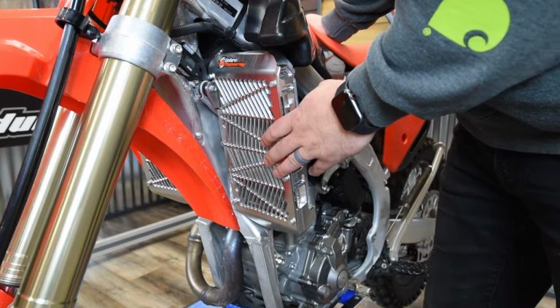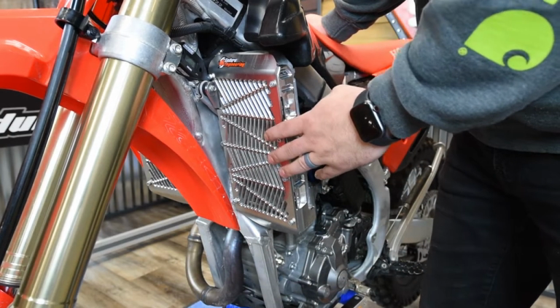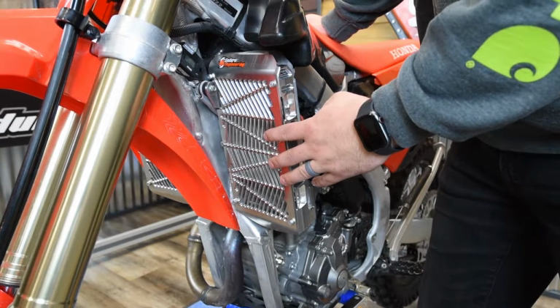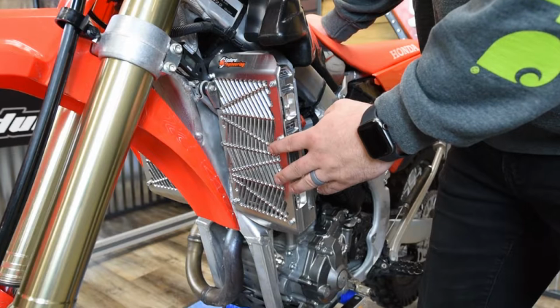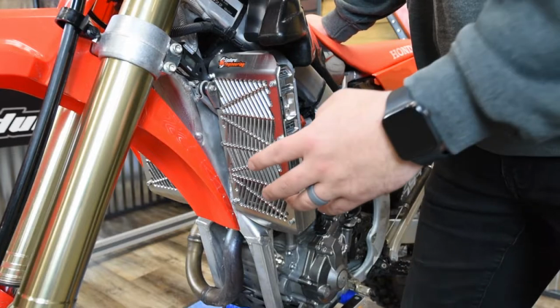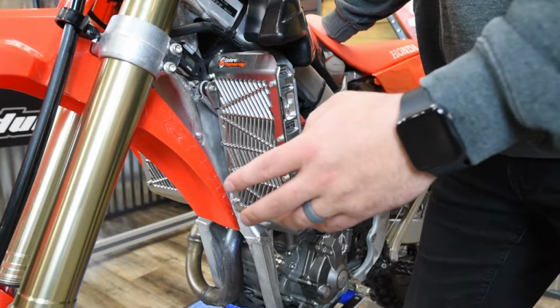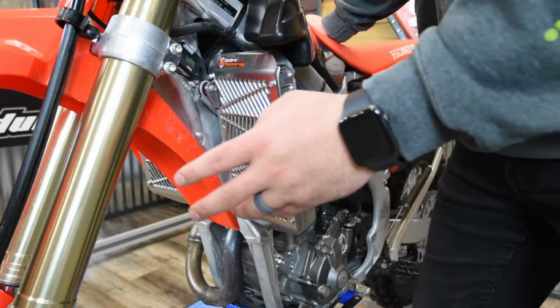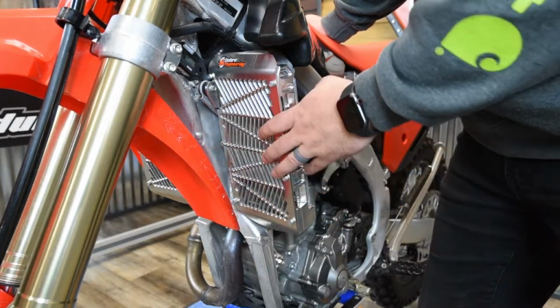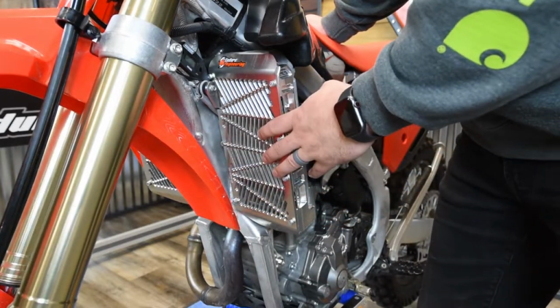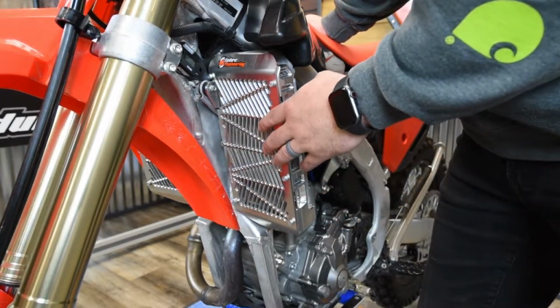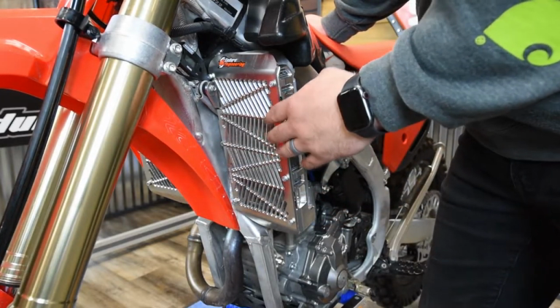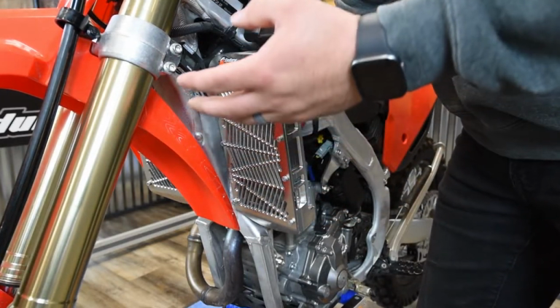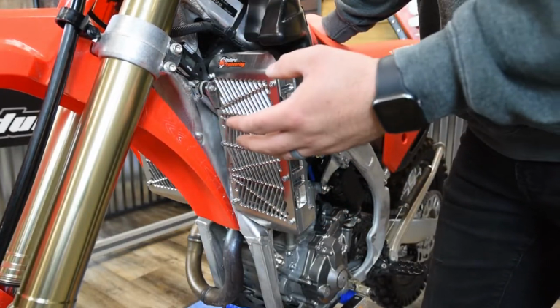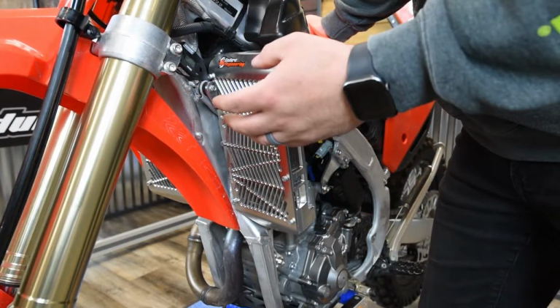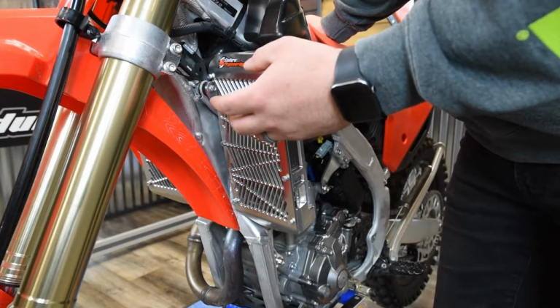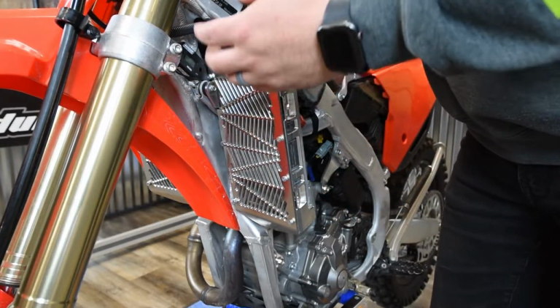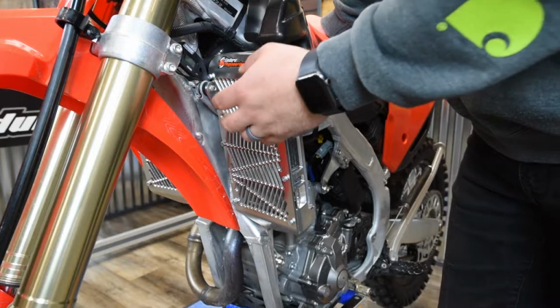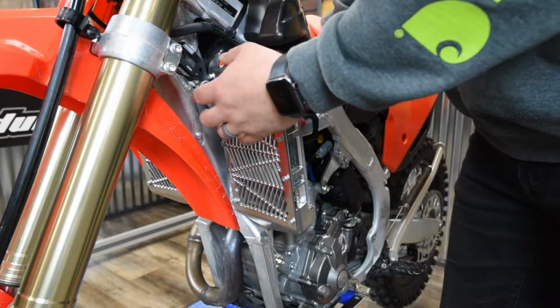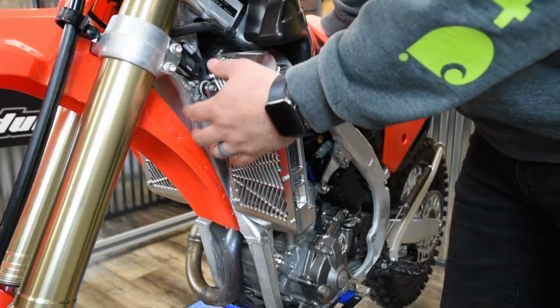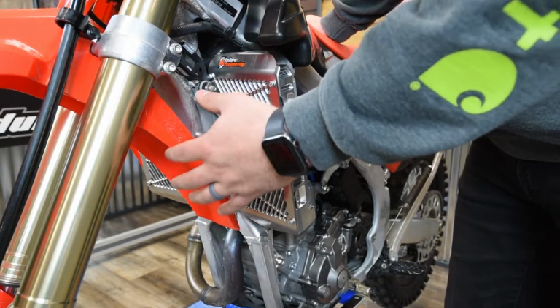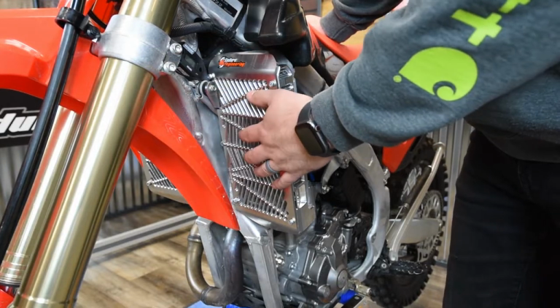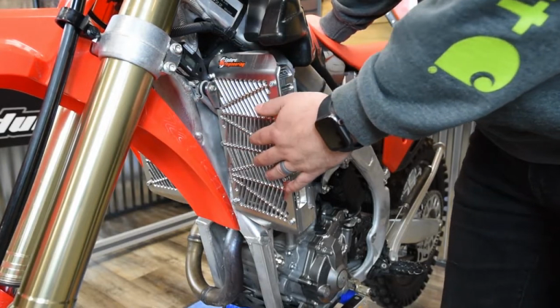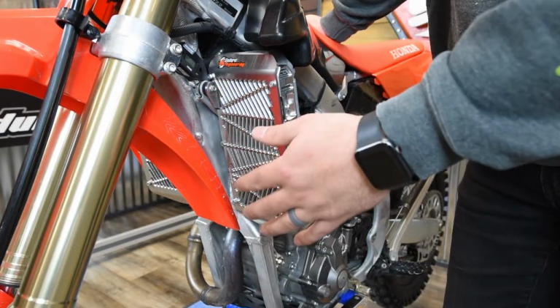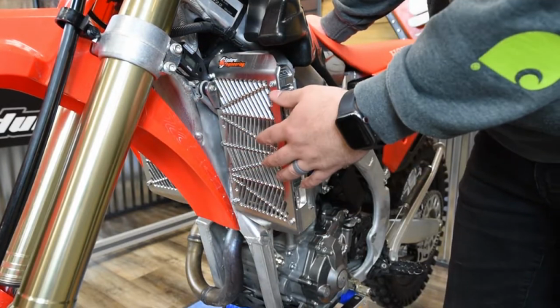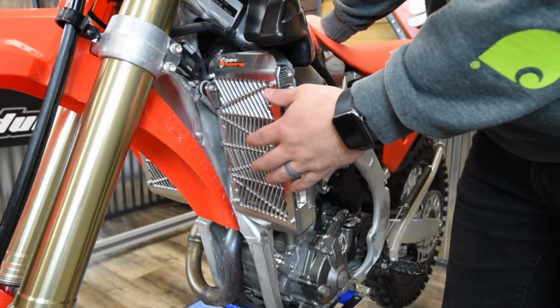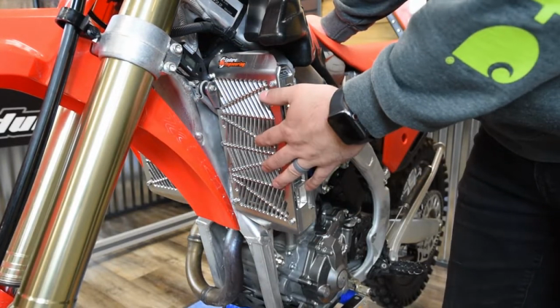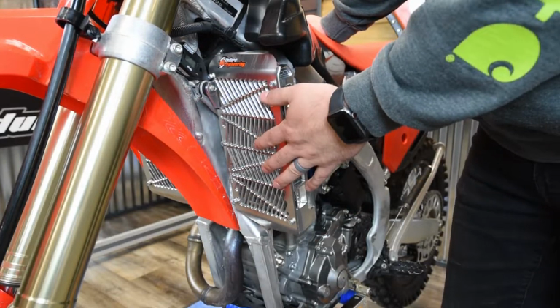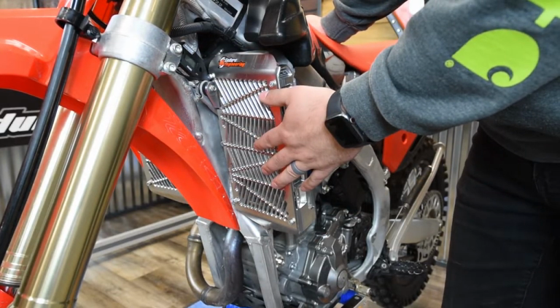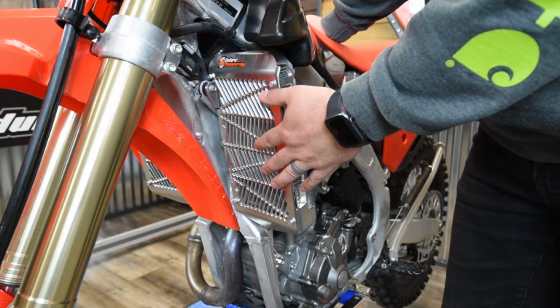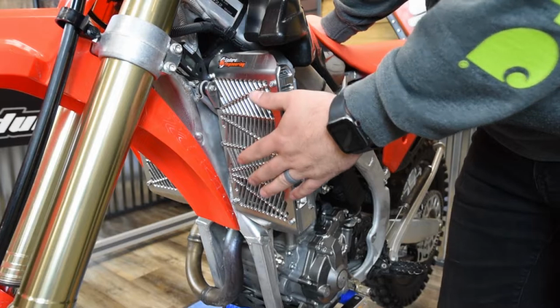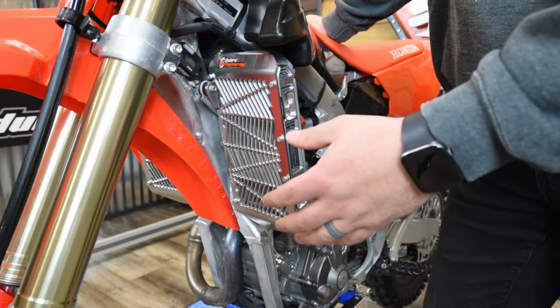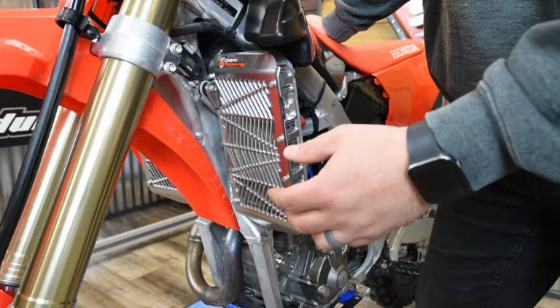The new billet aluminum radiator guards for these Hondas here are a really easy install. It's not going to take you a whole lot of time to do. You're basically going to replace that plastic OEM louver with the Enduro Engineering radiator guard.